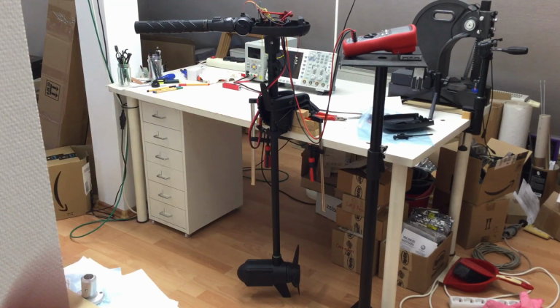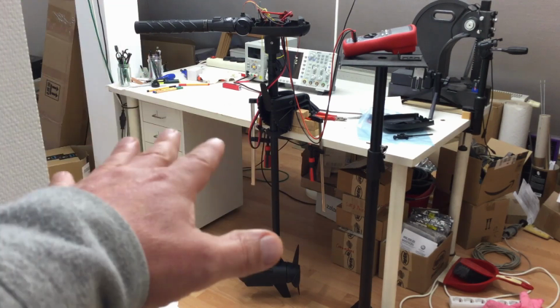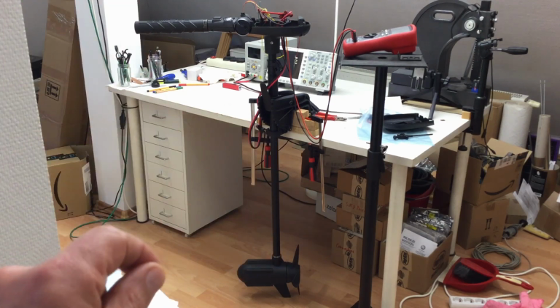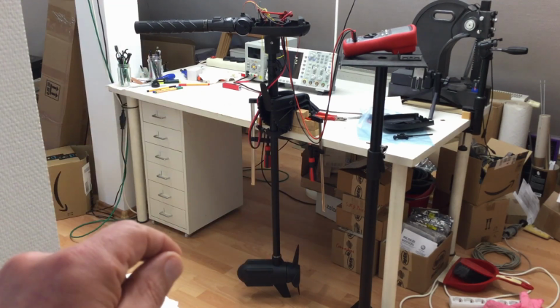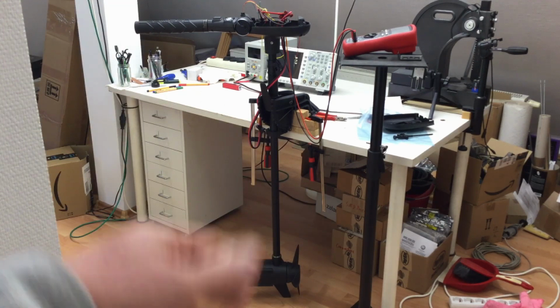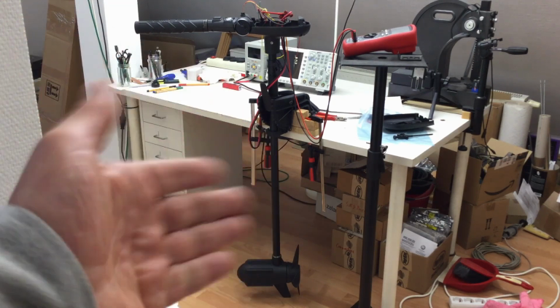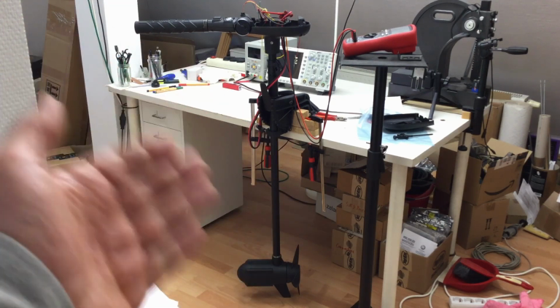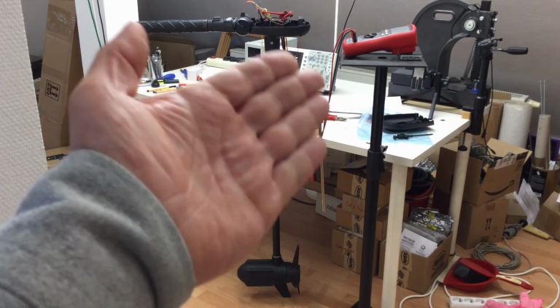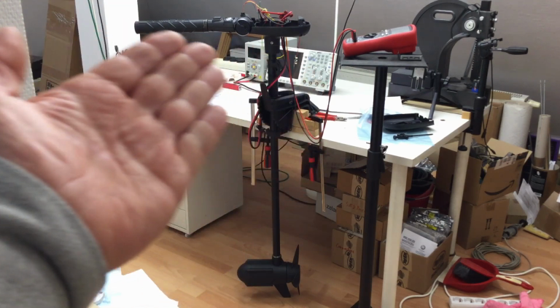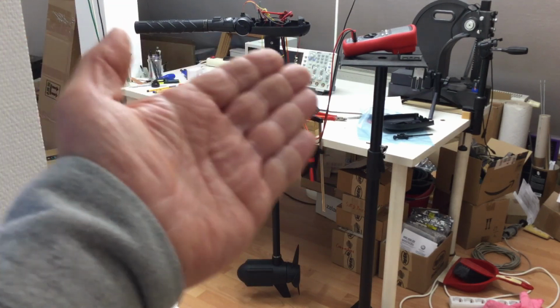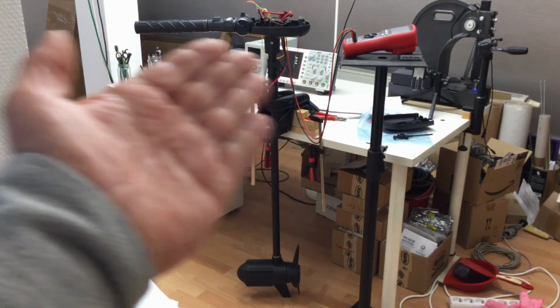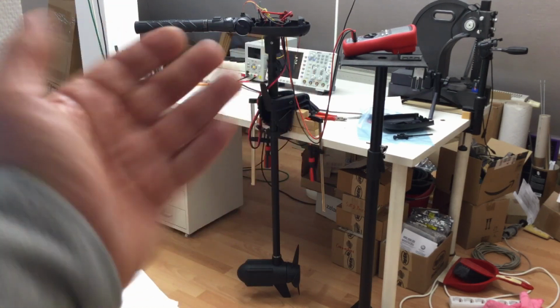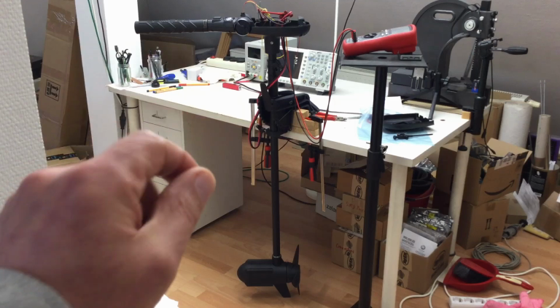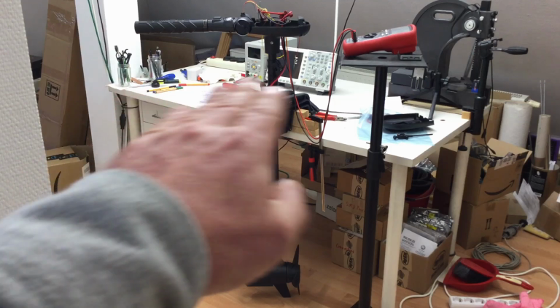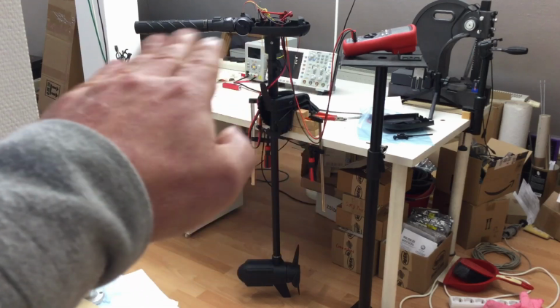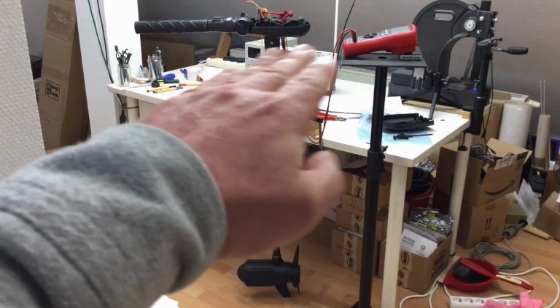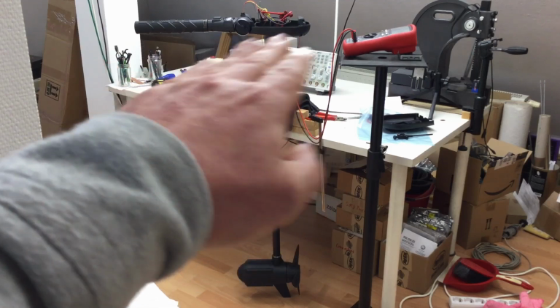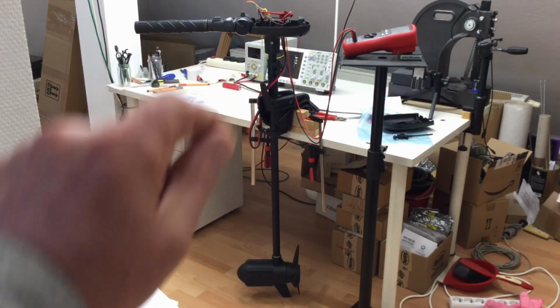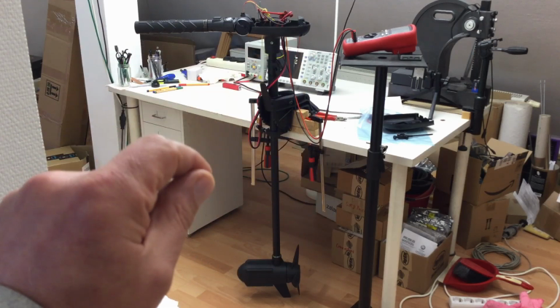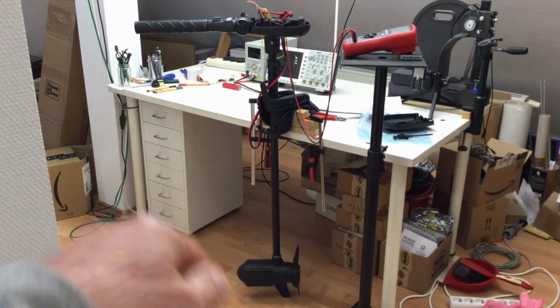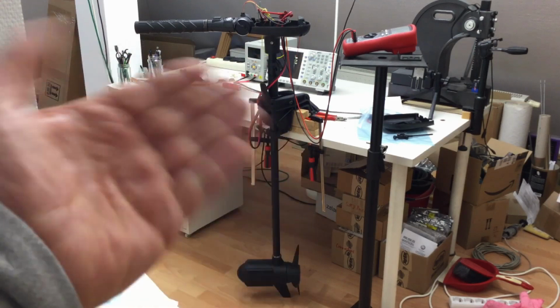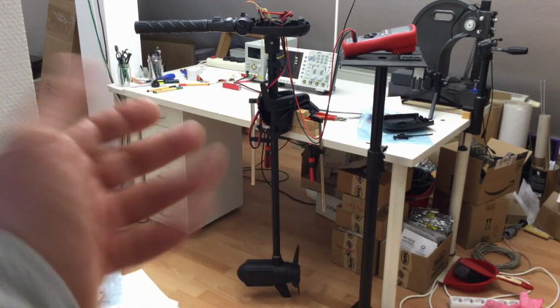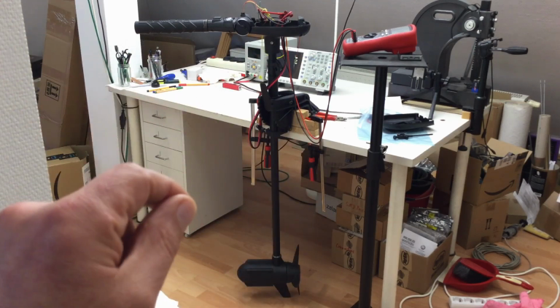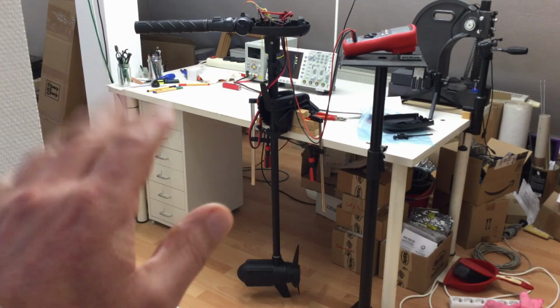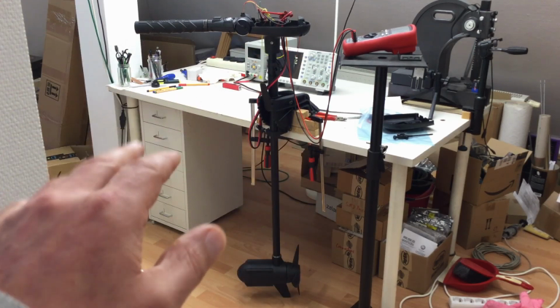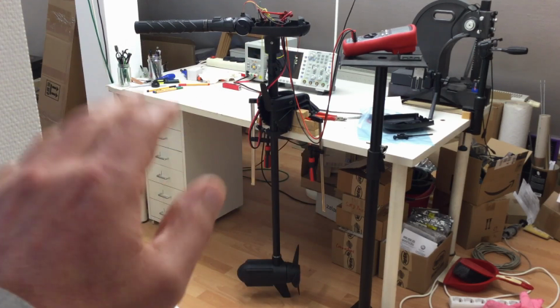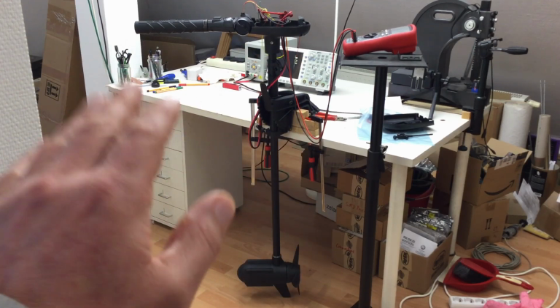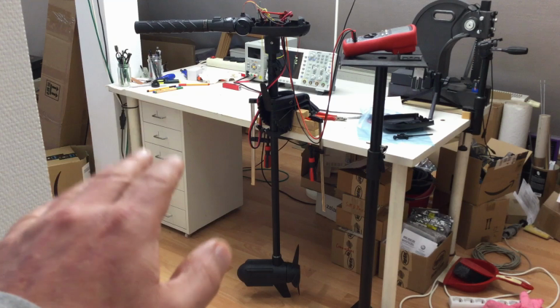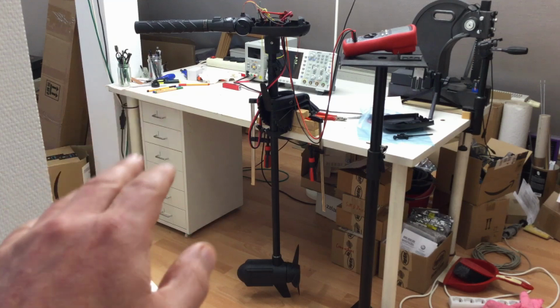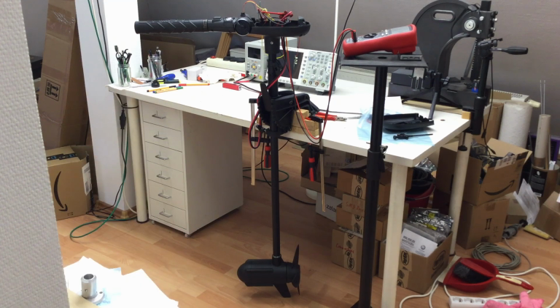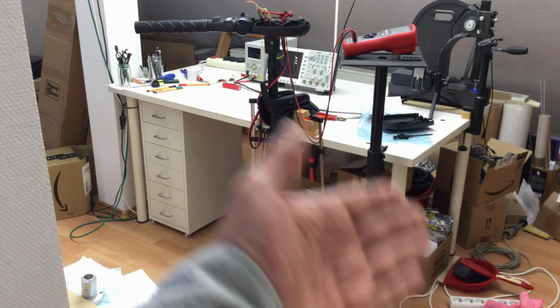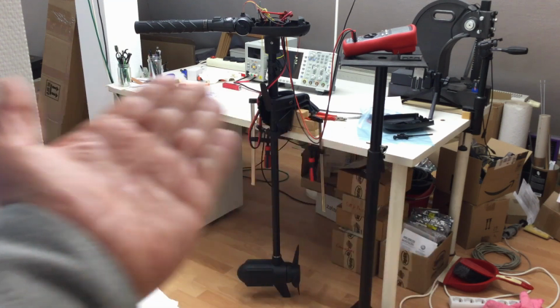For that project, I need to completely remove the head — to decapitate that thing. And that's exactly what we will do in this video. Enjoy!